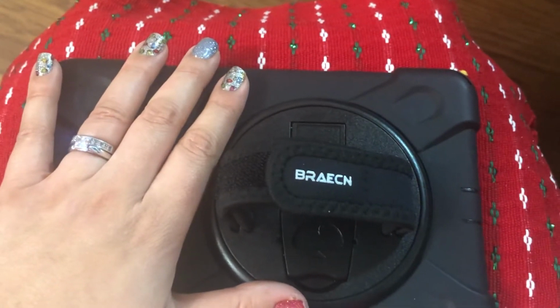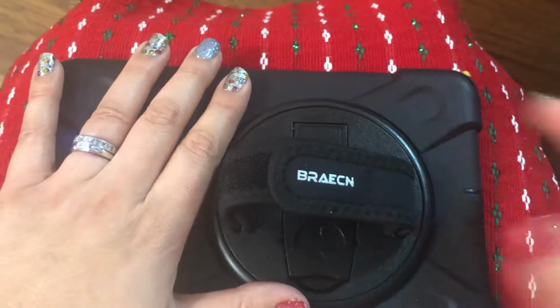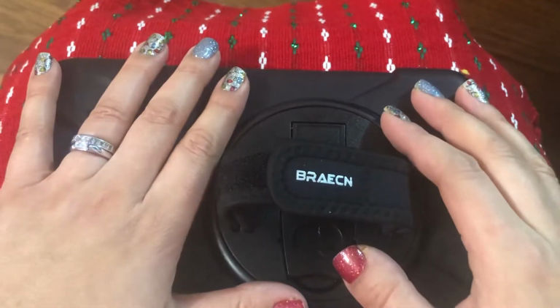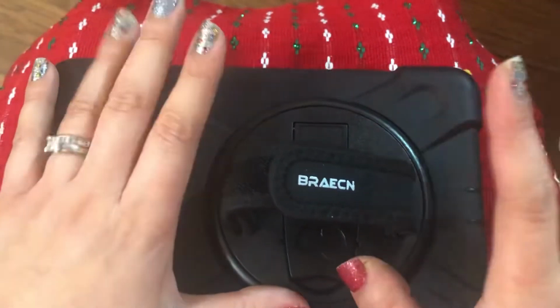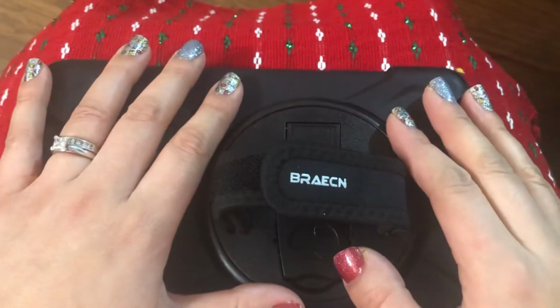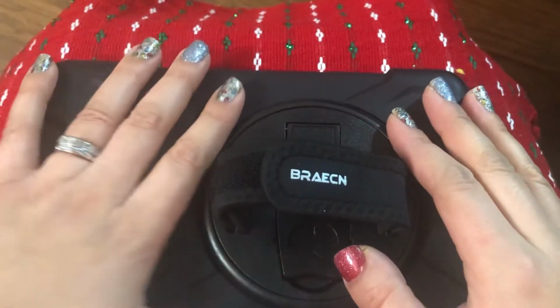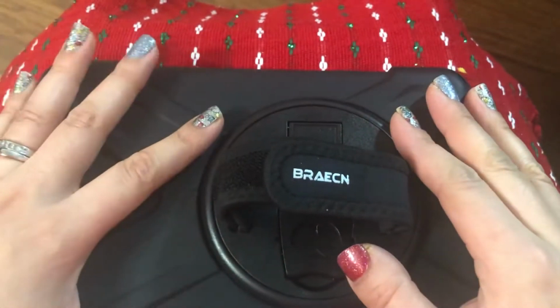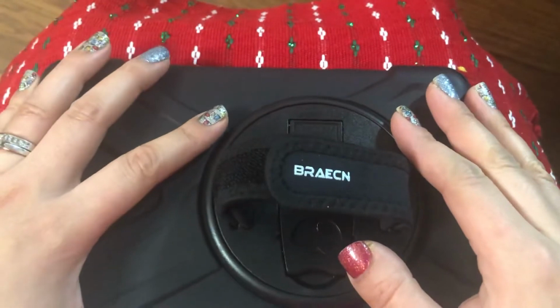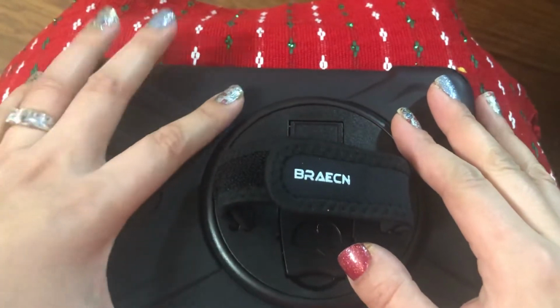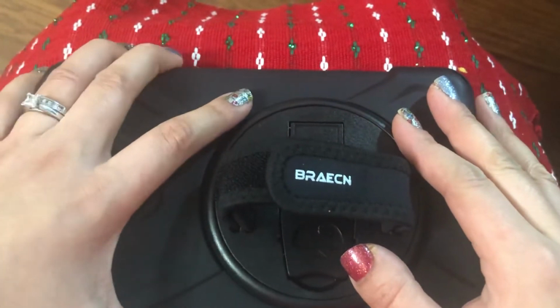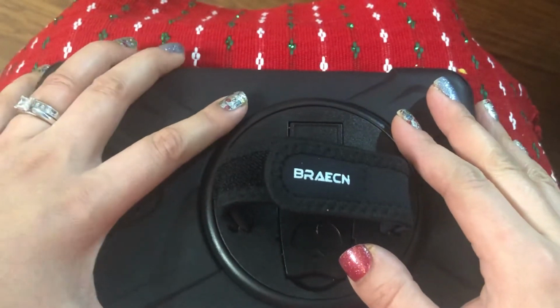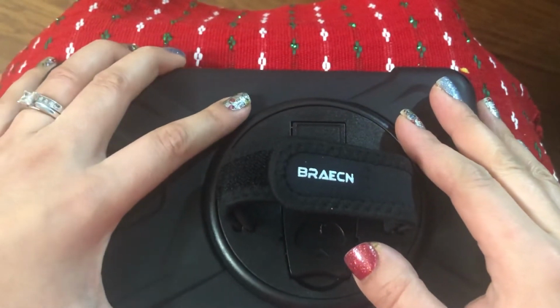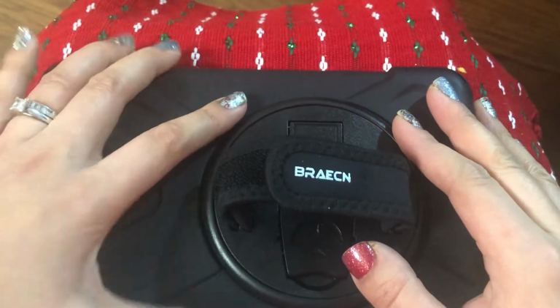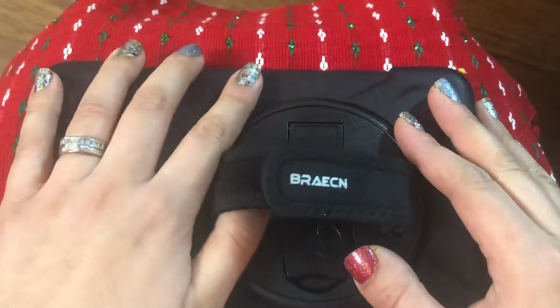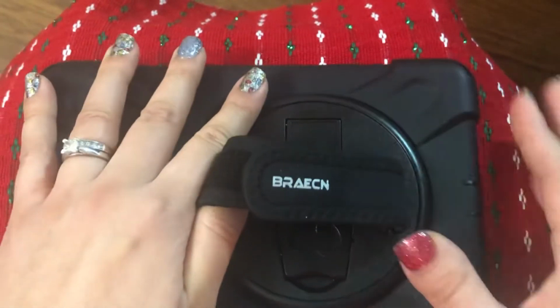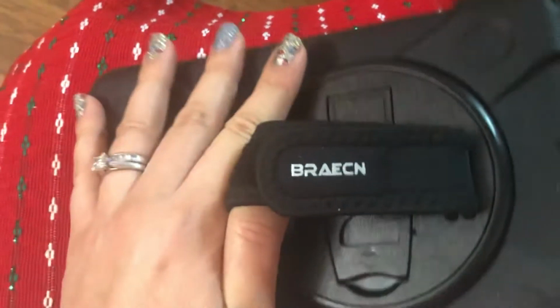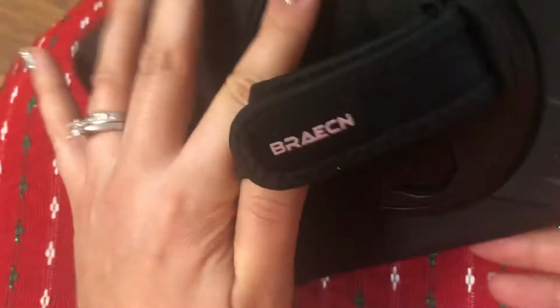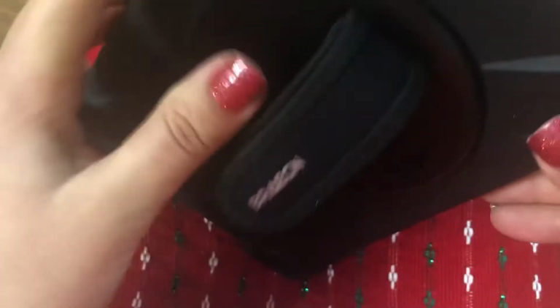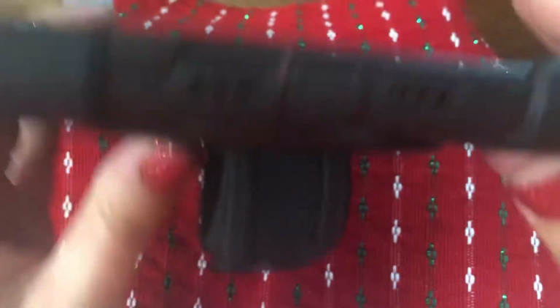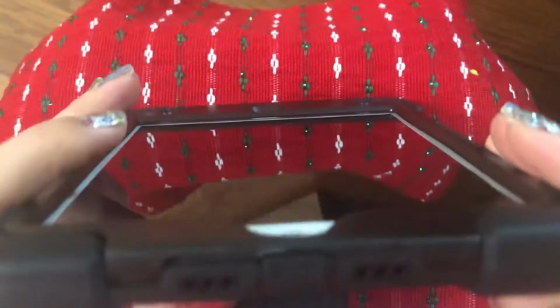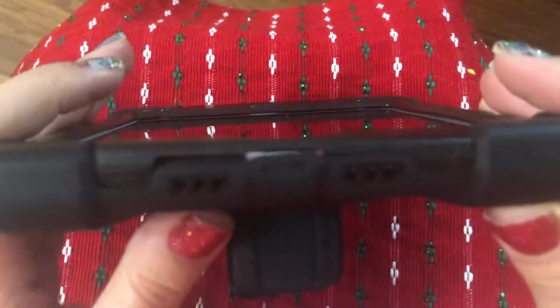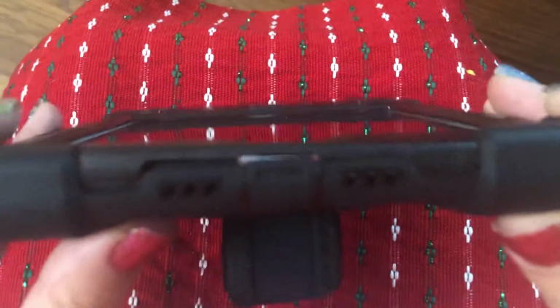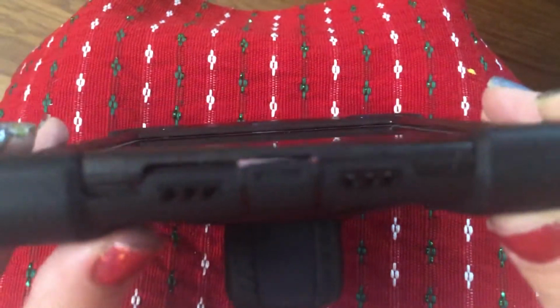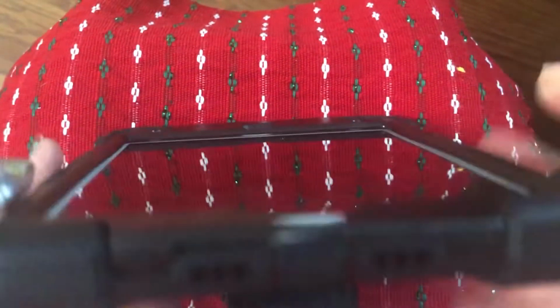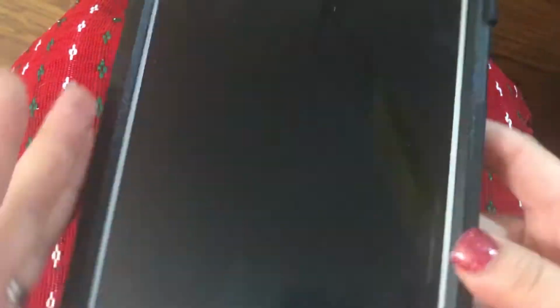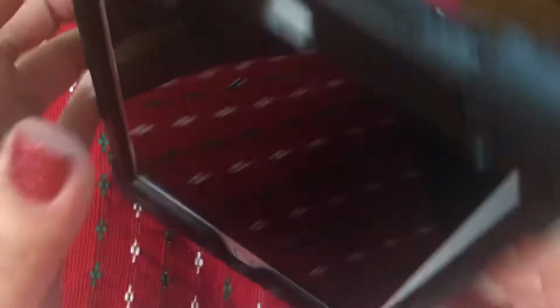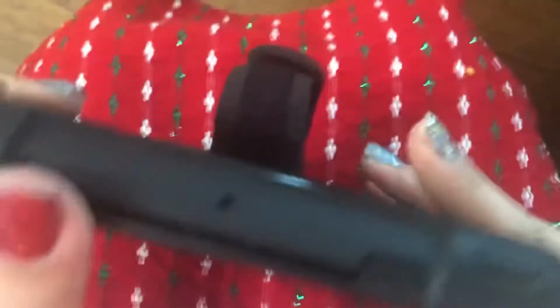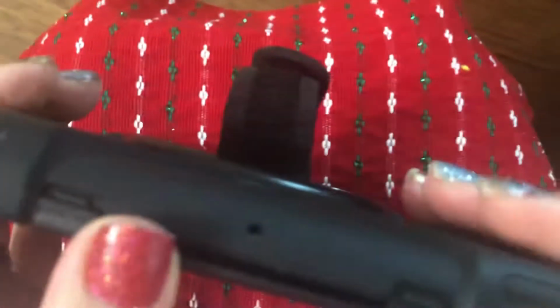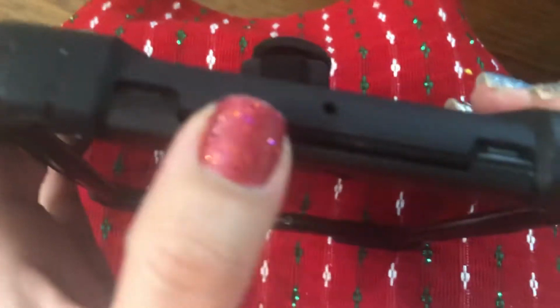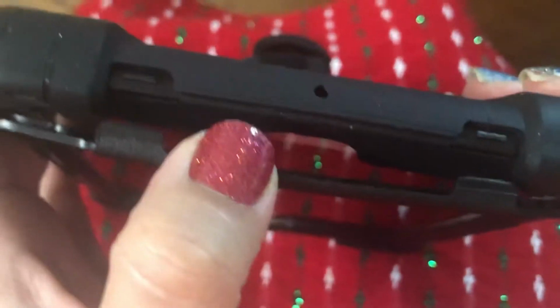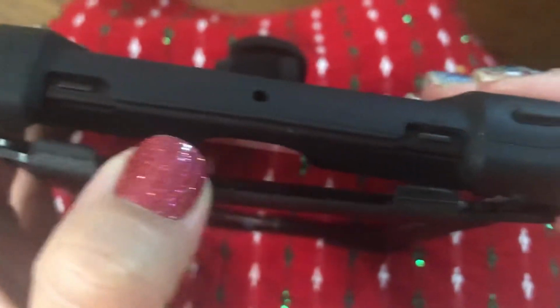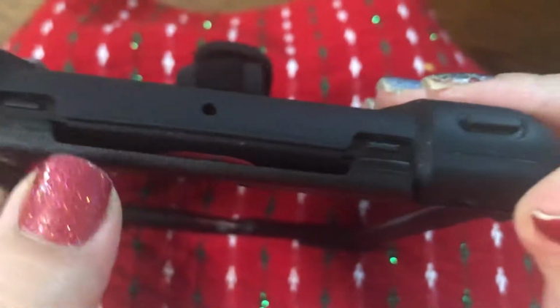I tried to take this case off for over 24 hours and it was insanely frustrating, so I'm making a video to help other people who want to remove the case. I've already loosened it from these two spots and I'm going to show you how you can get them out.